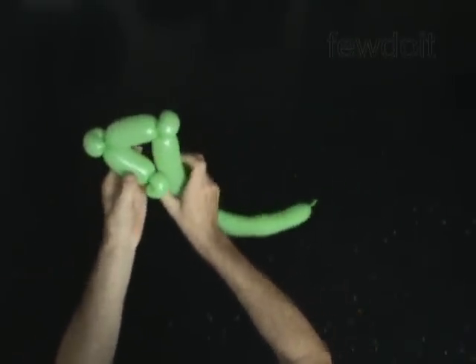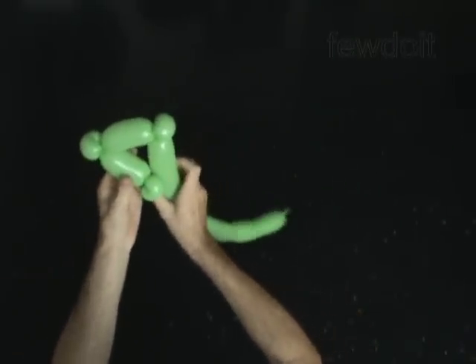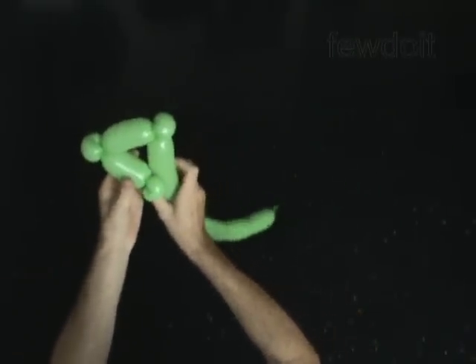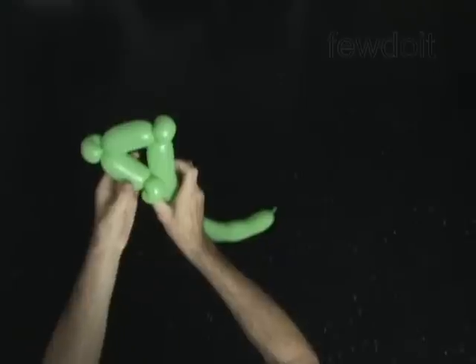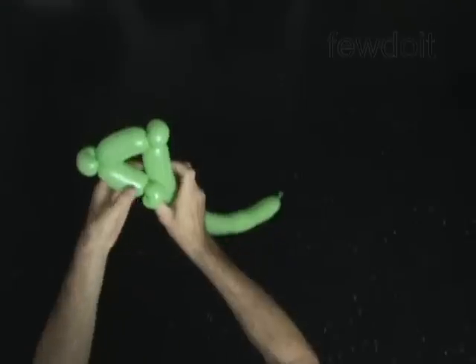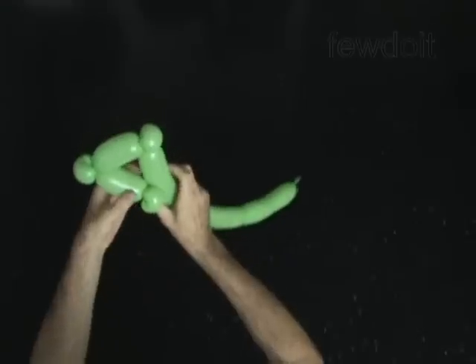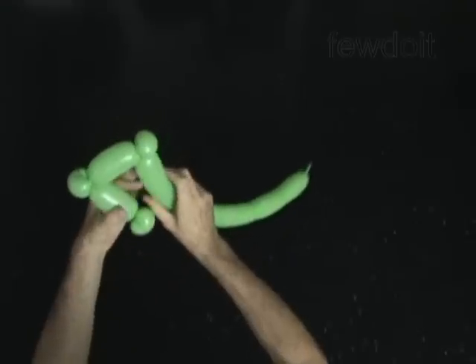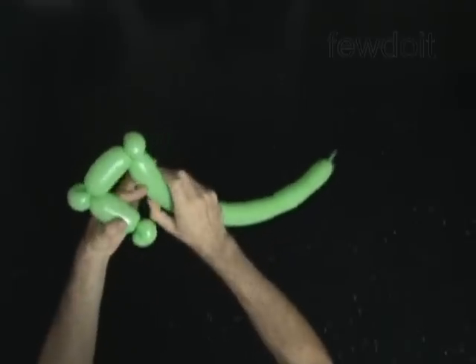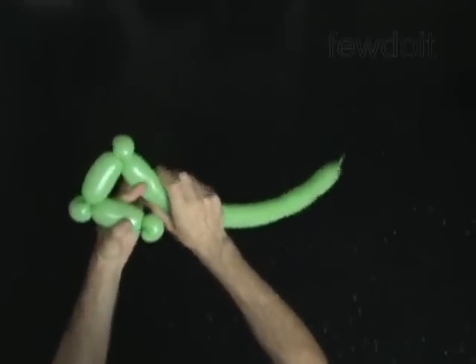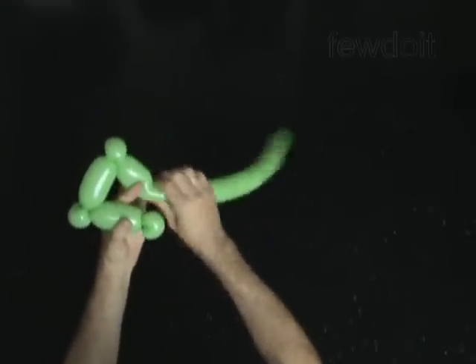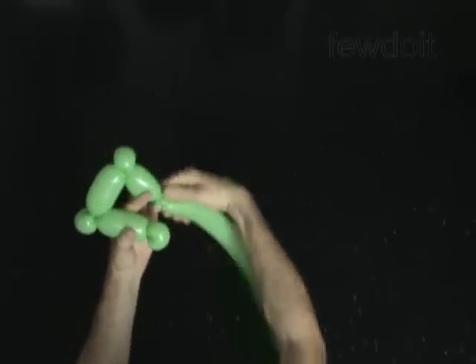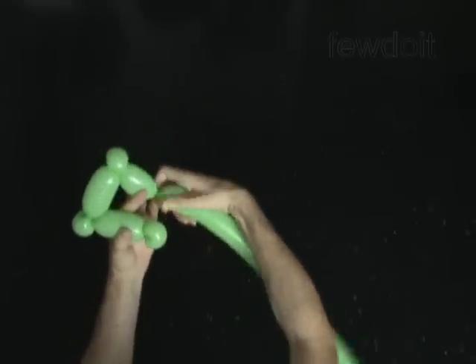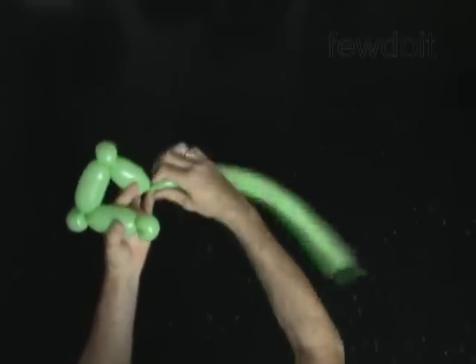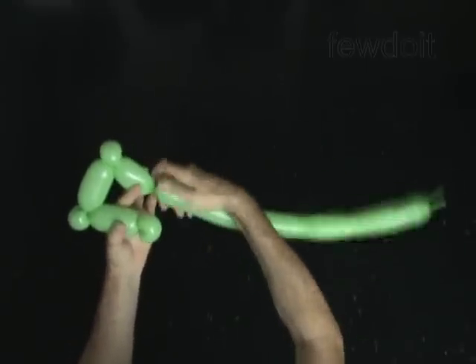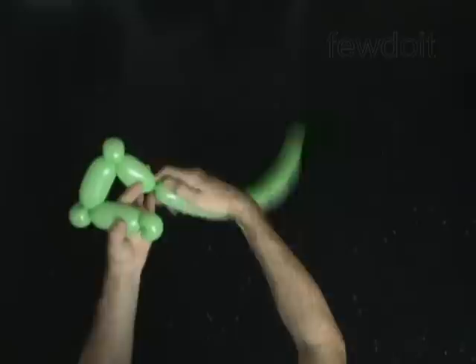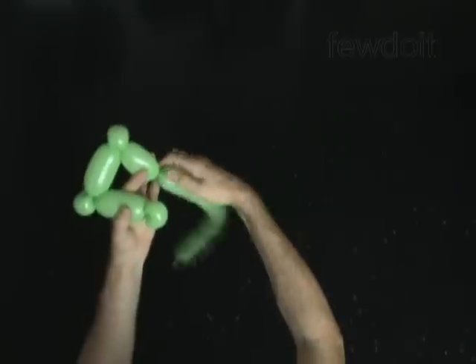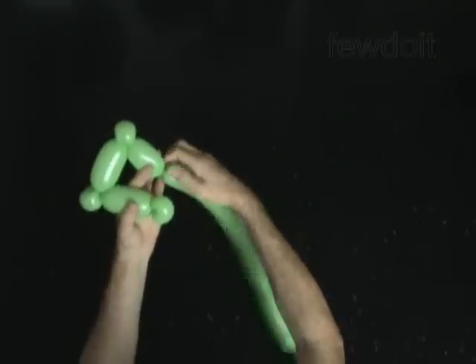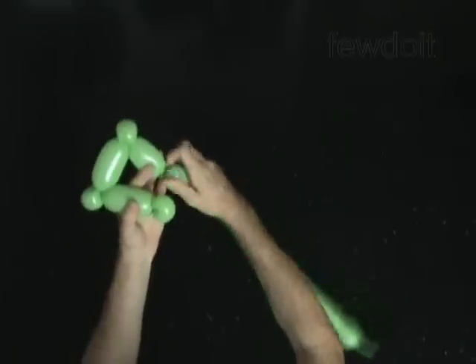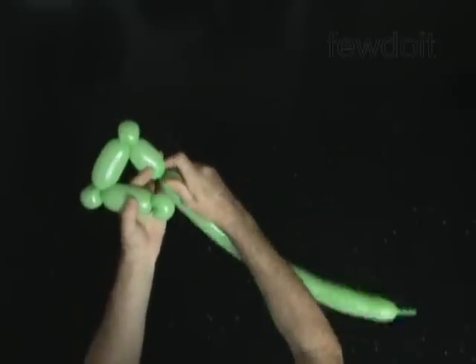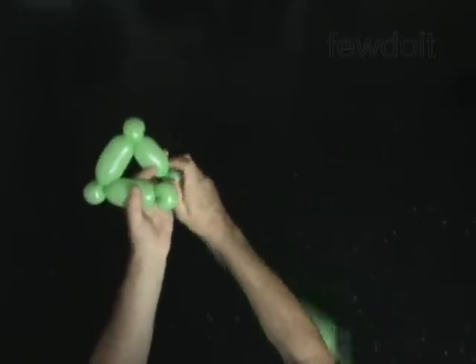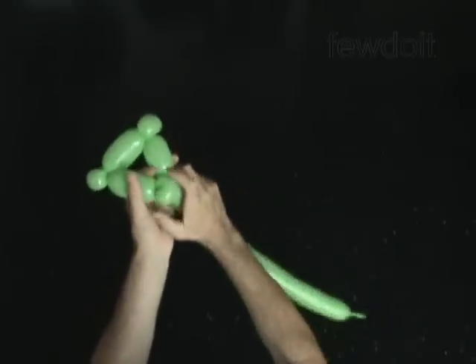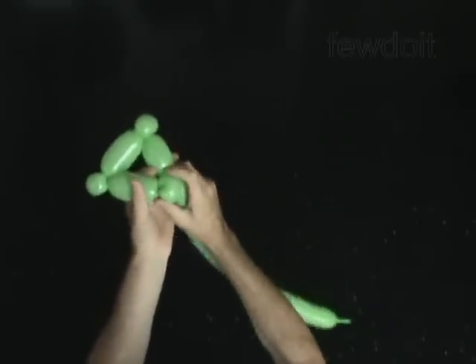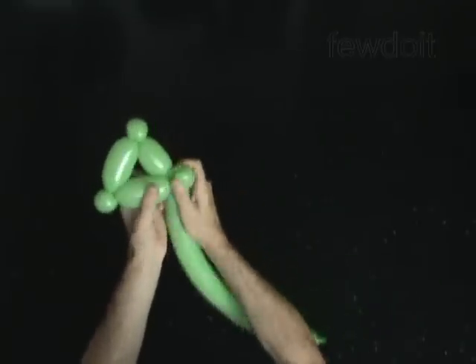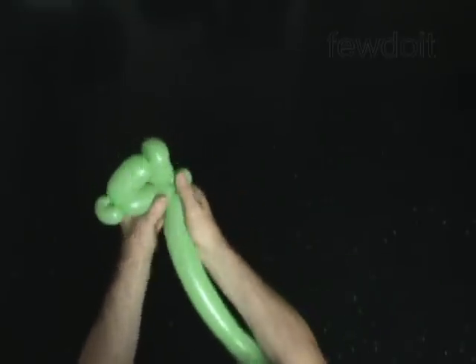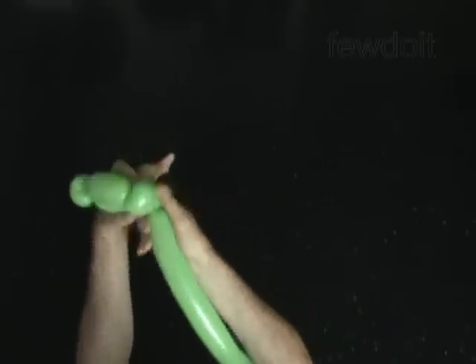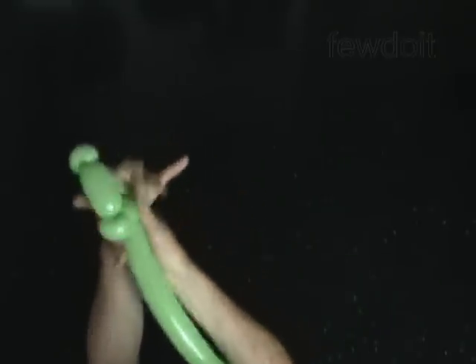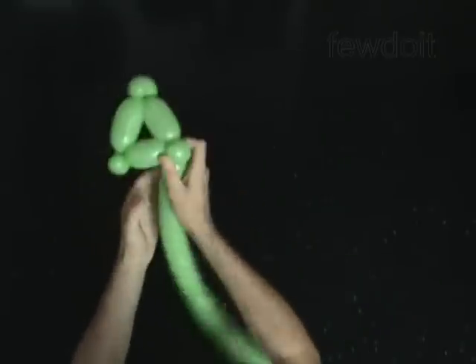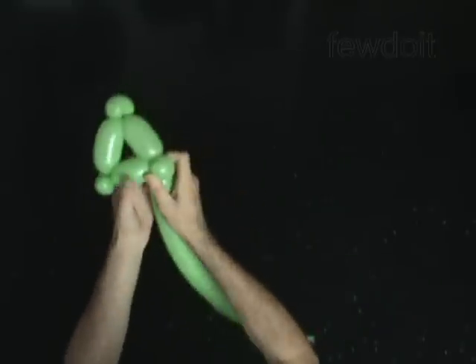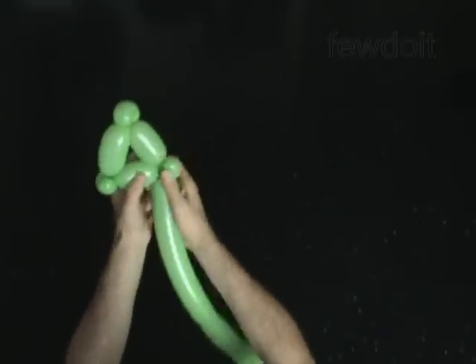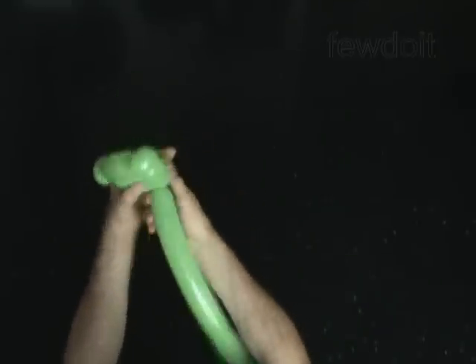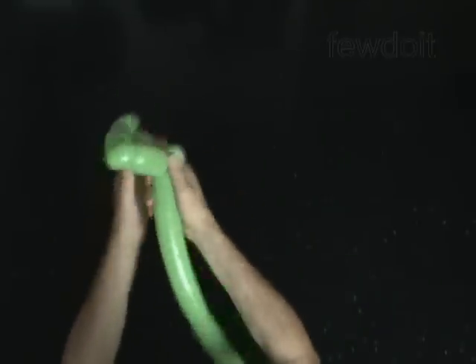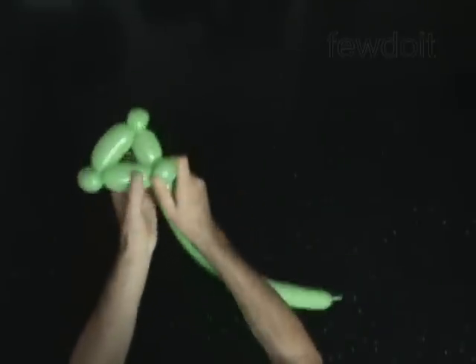Twist the sixth 3 inch bubble. Lock both ends of the chain of the last 5 bubbles in one lock twist.